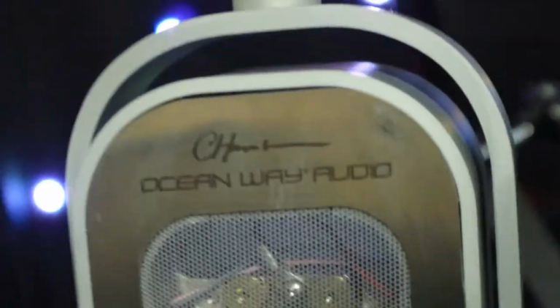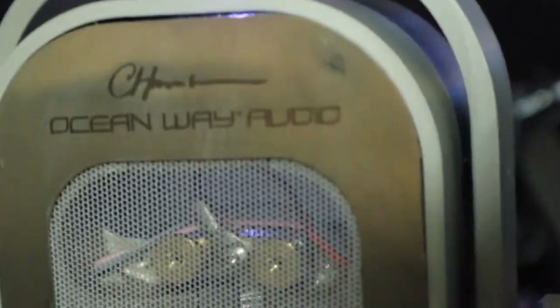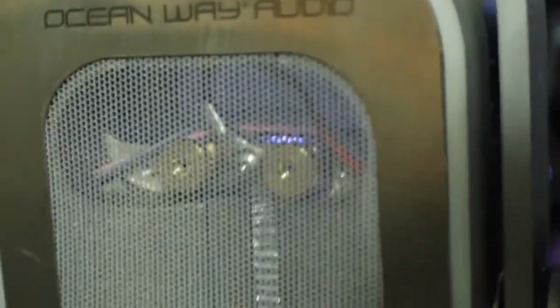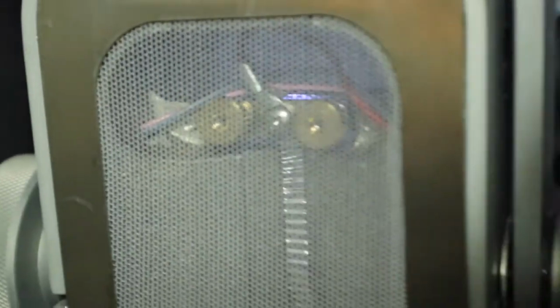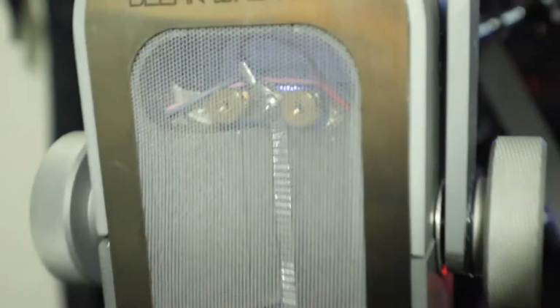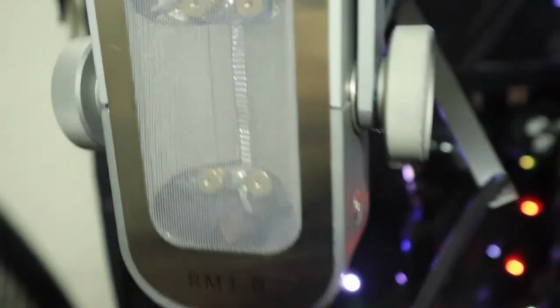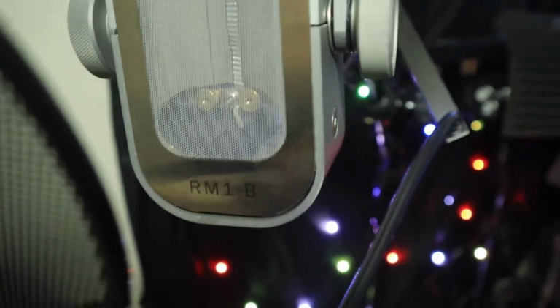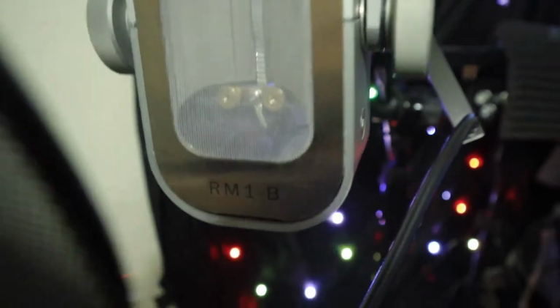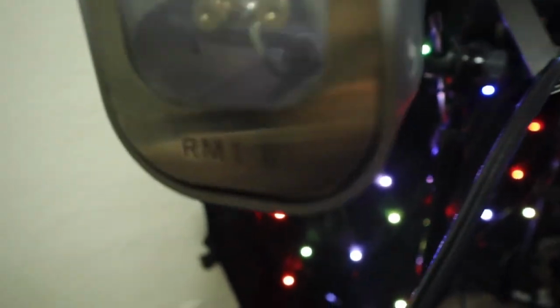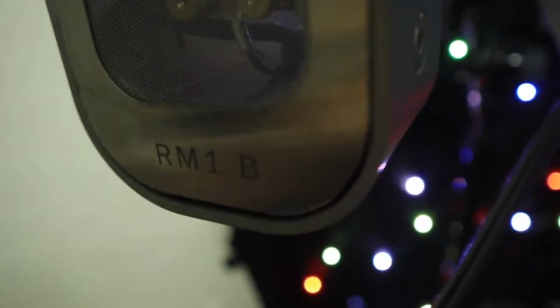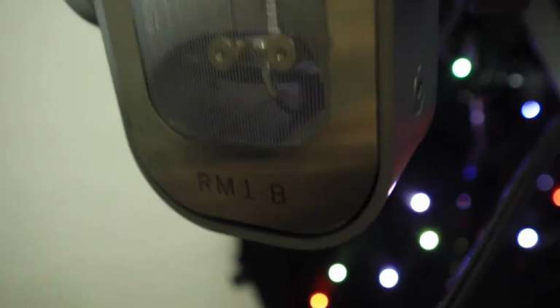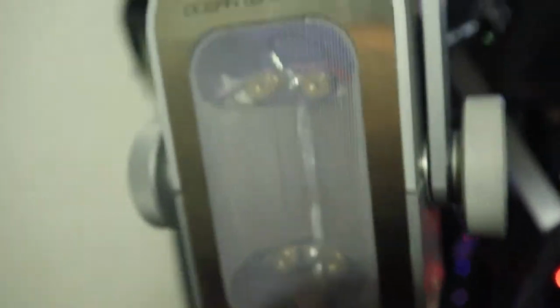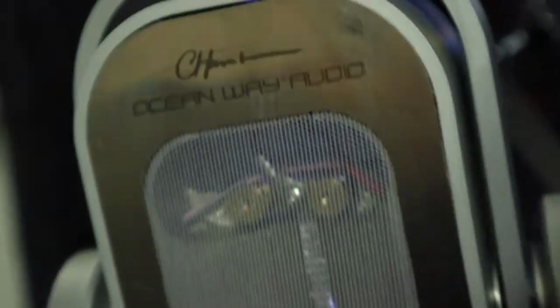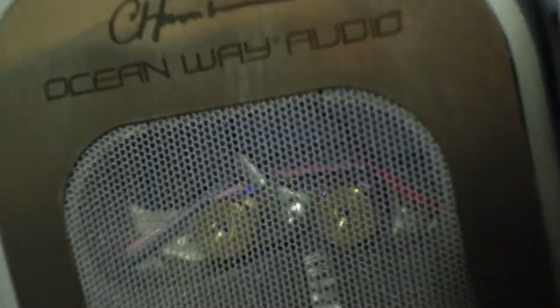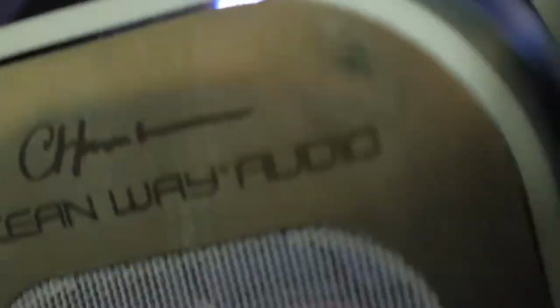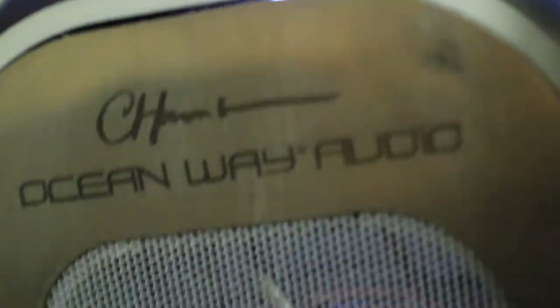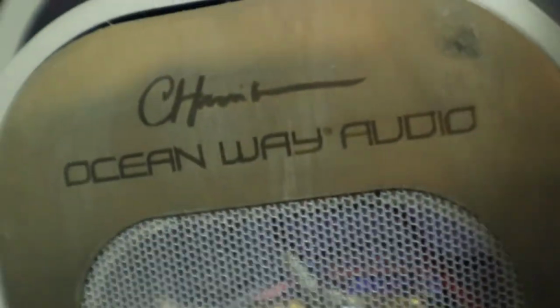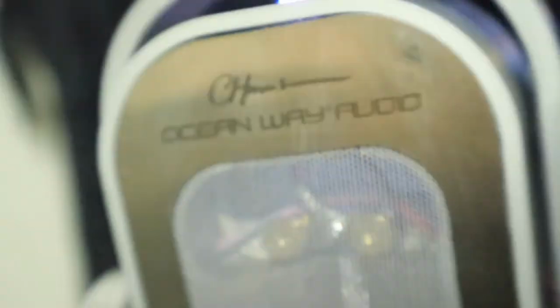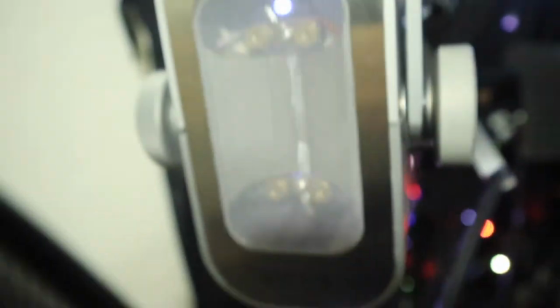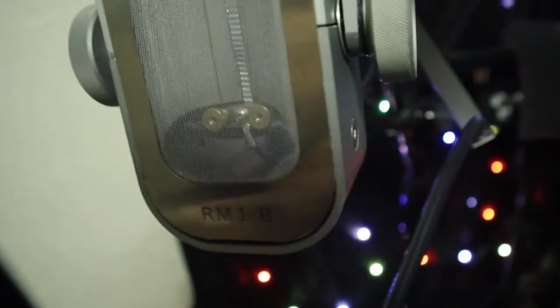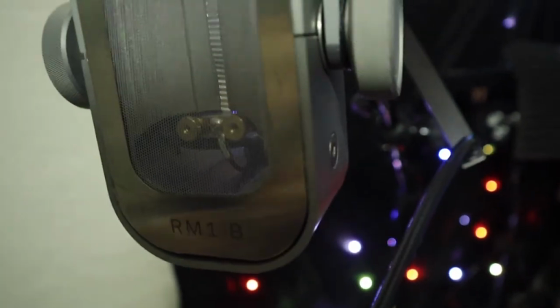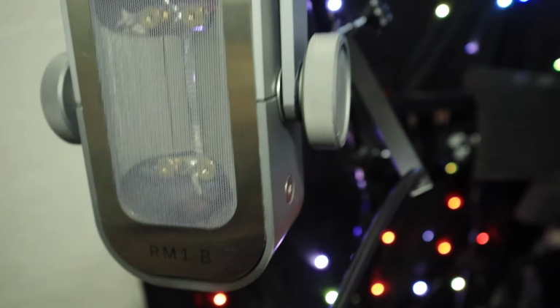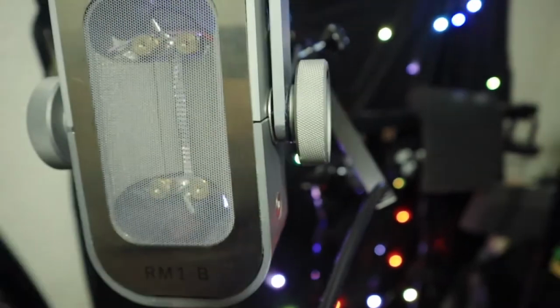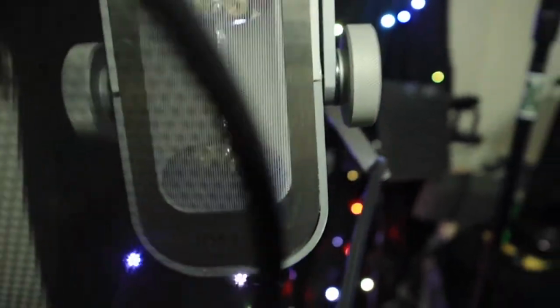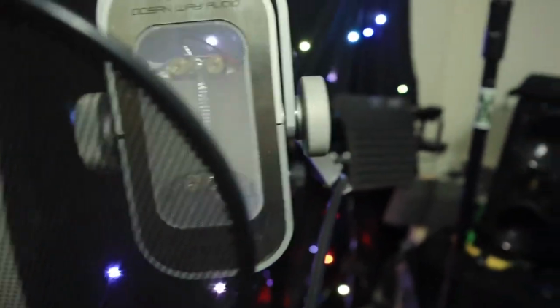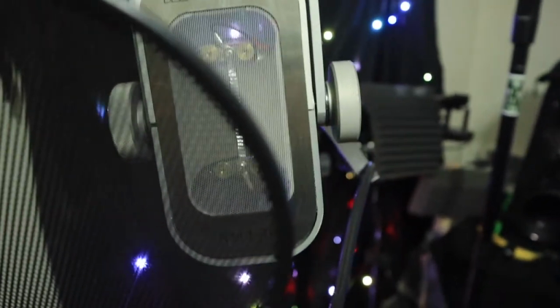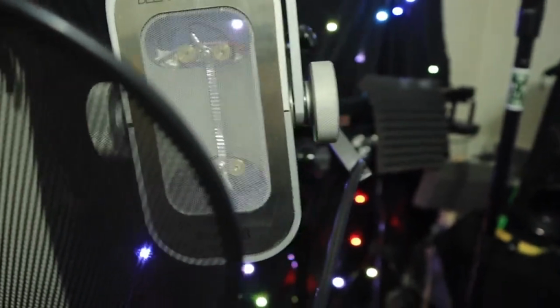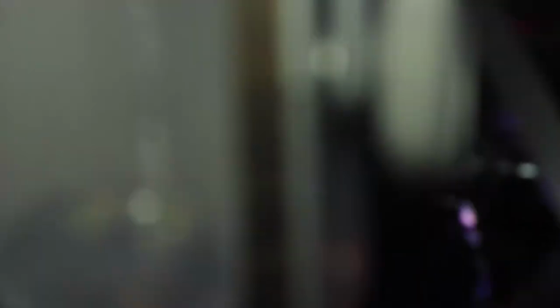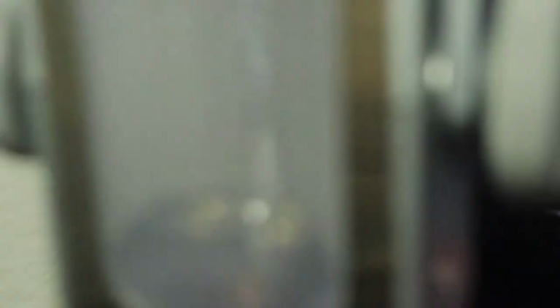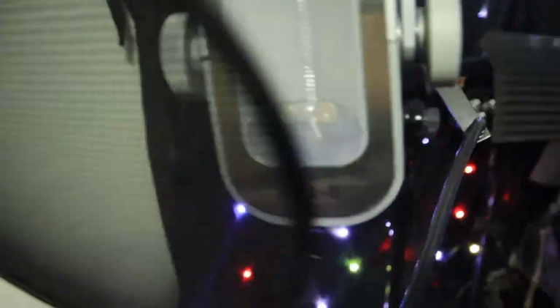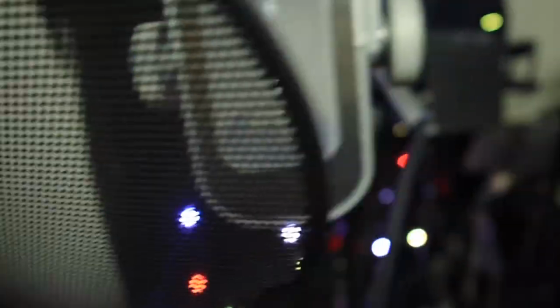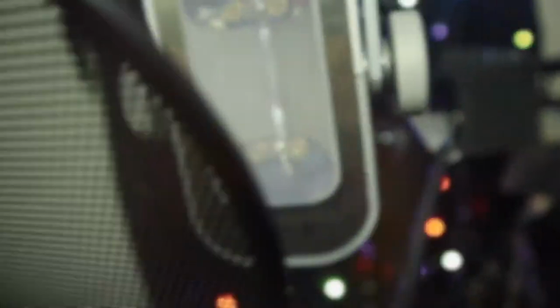Just more feedback on this — as I use it in the session, I wanted to do some quick videos about it. It's definitely my favorite mic I've ever used.